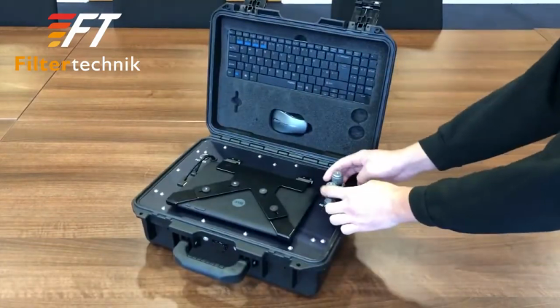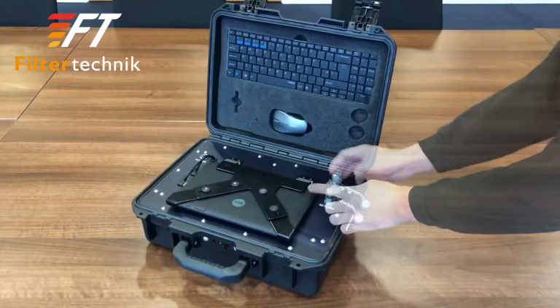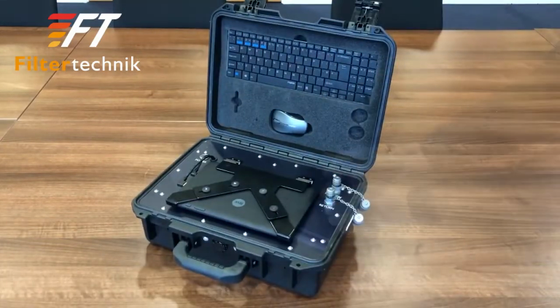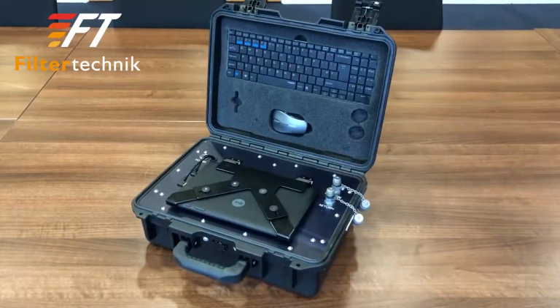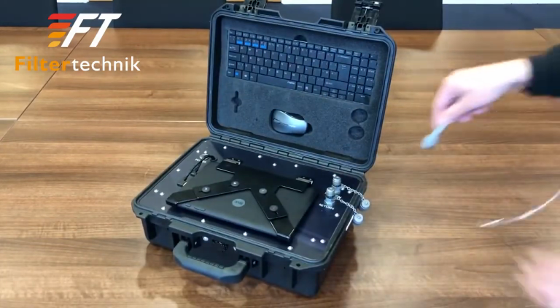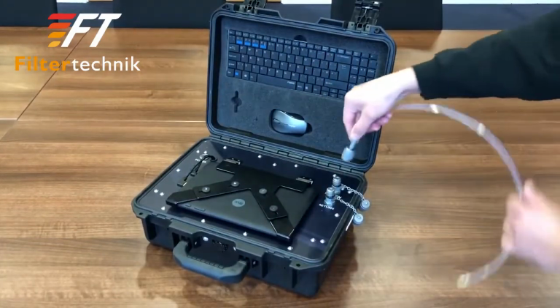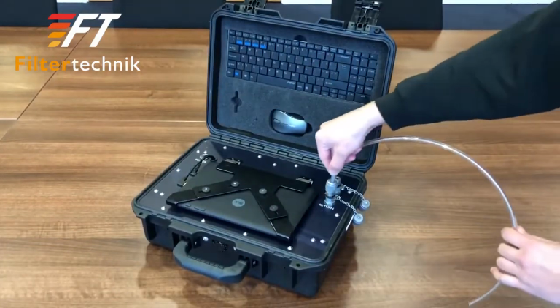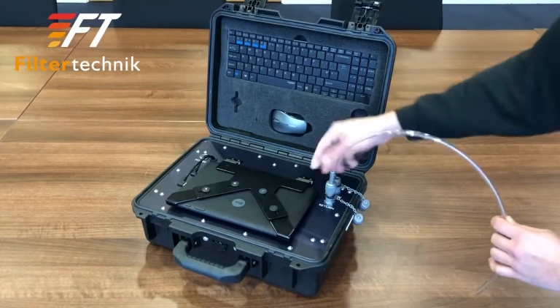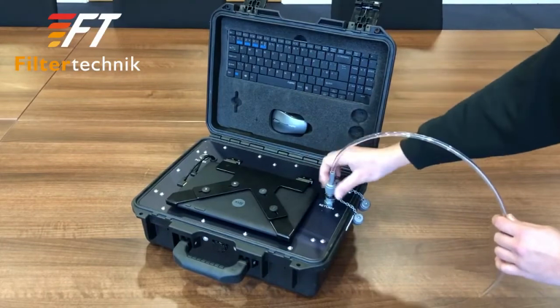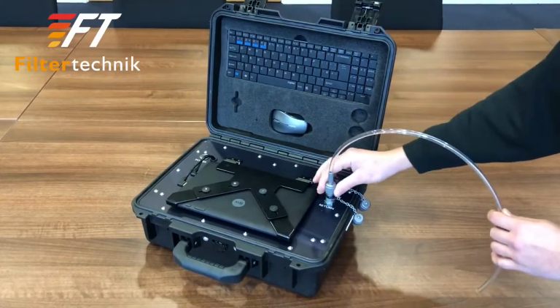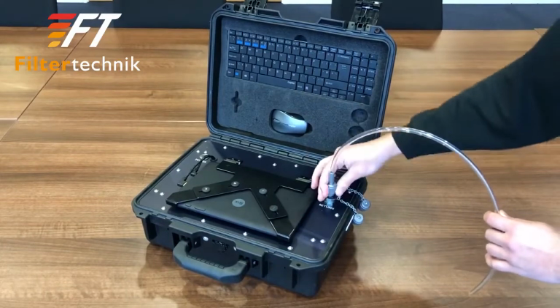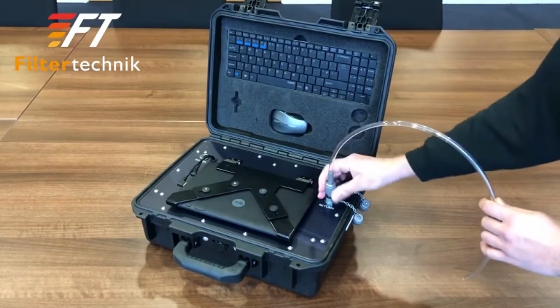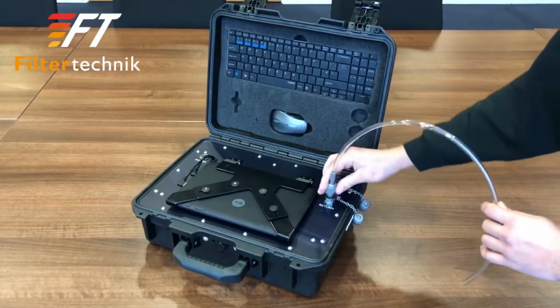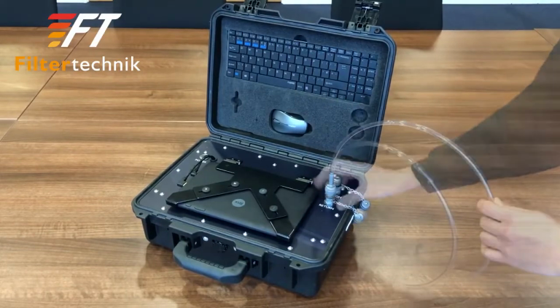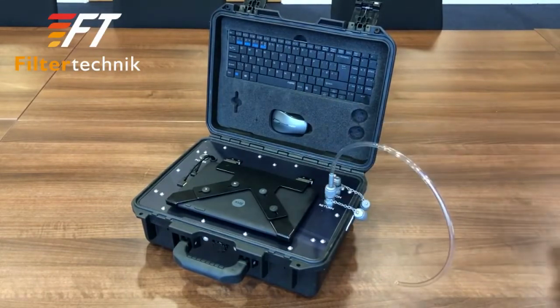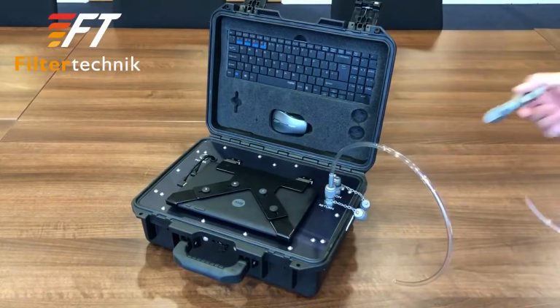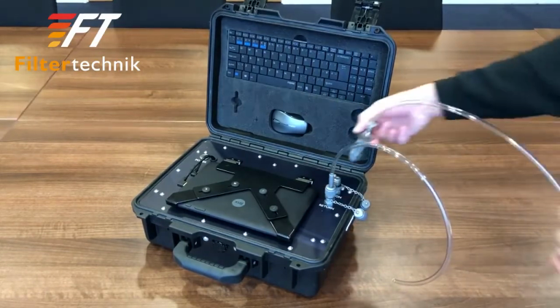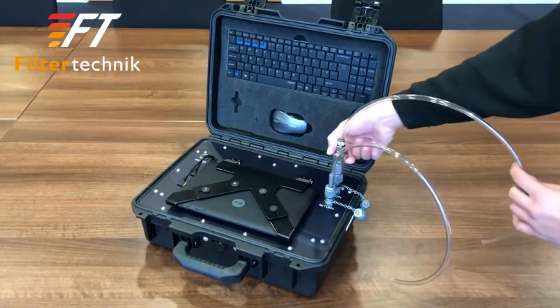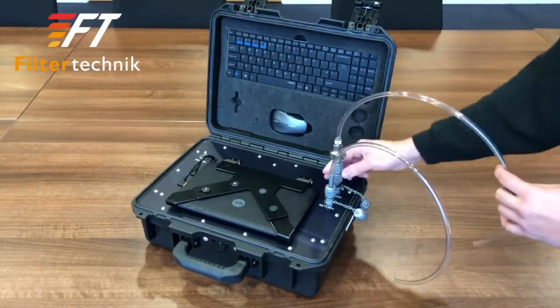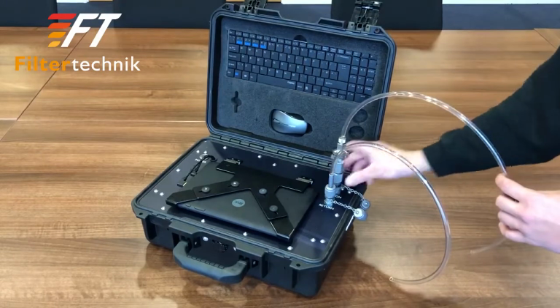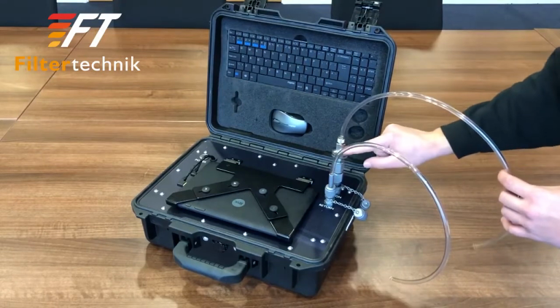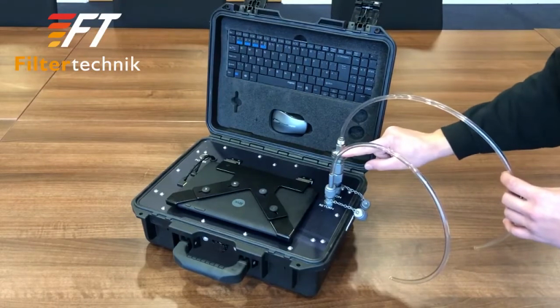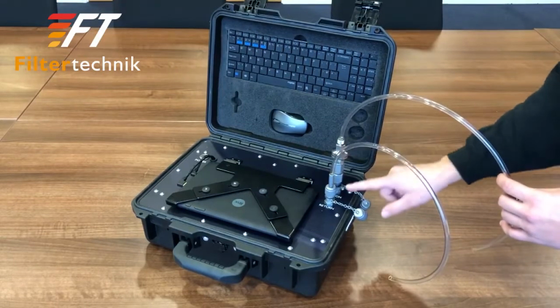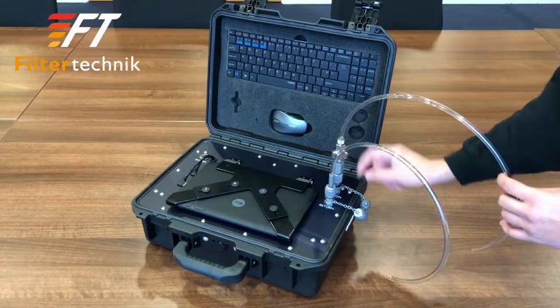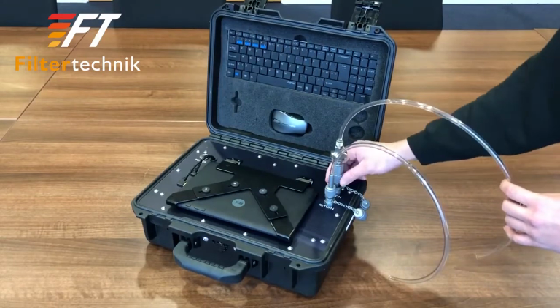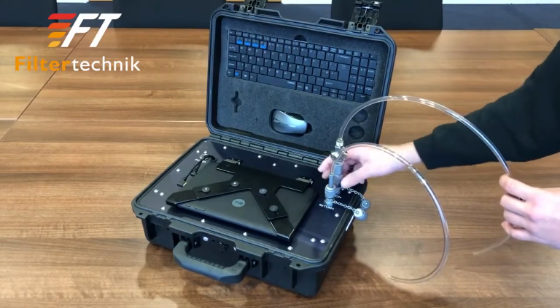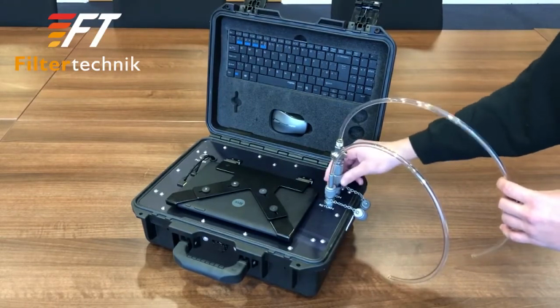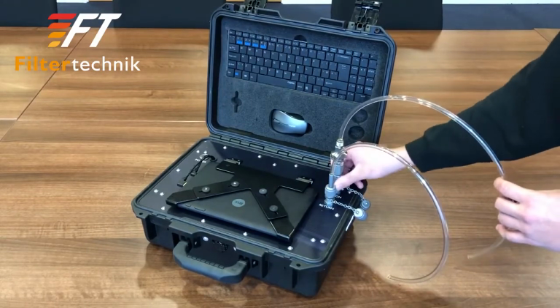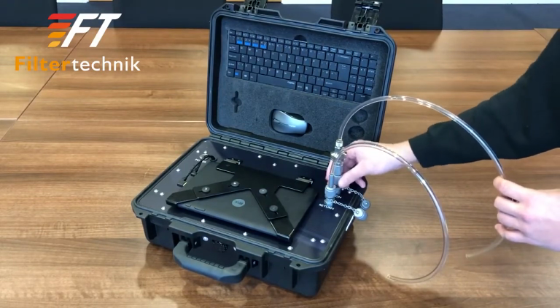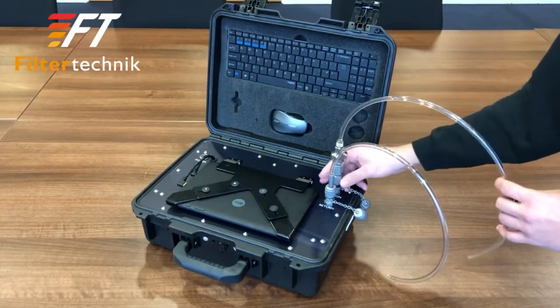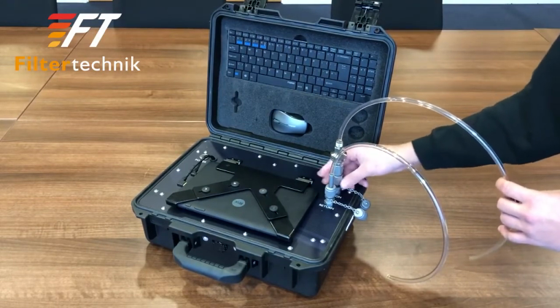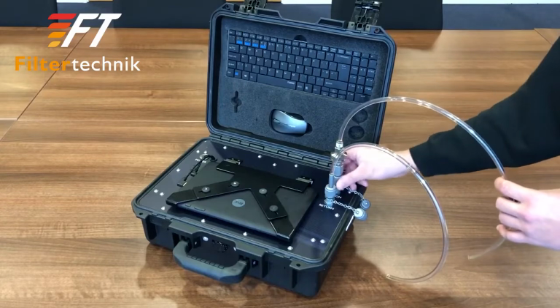To set the unit up ready for a test, start by connecting the sample hoses. Remember to always use the hose with the suction strainer as the inlet. Ensure that each test point is firmly connected to prevent air leaks.